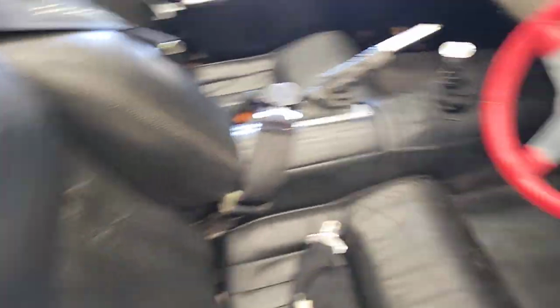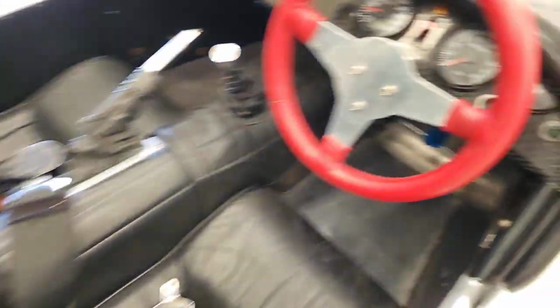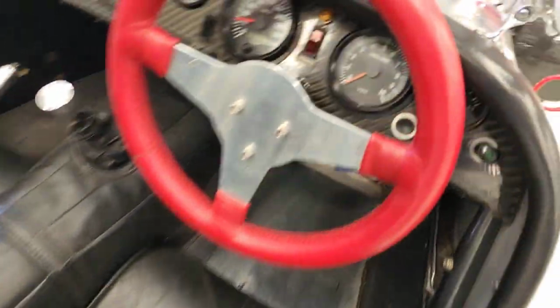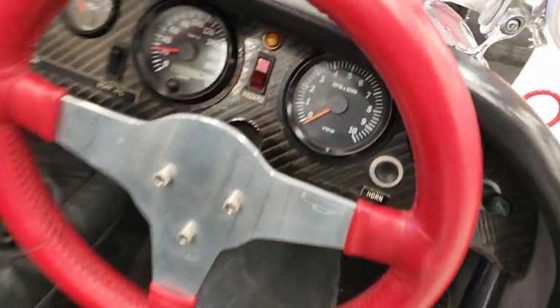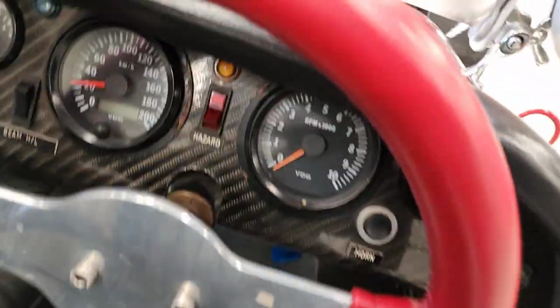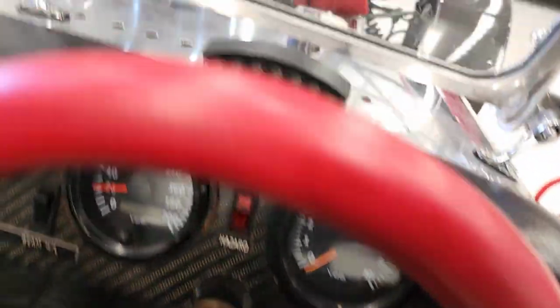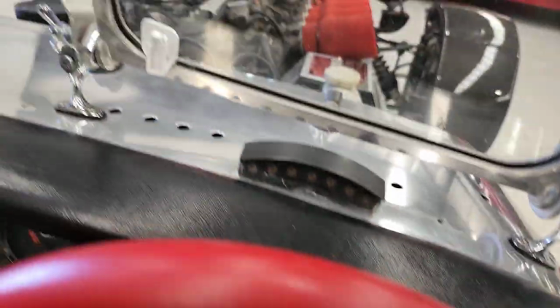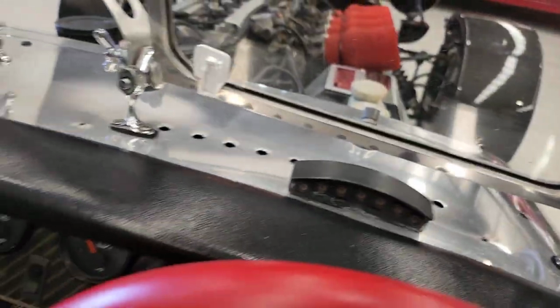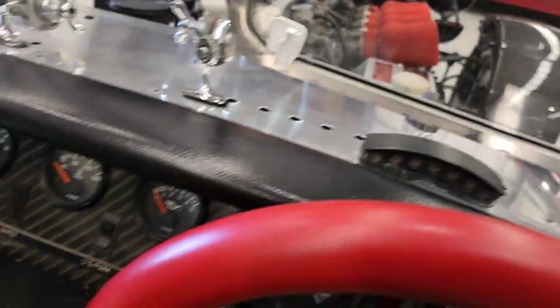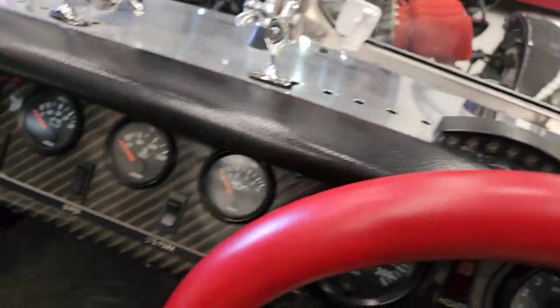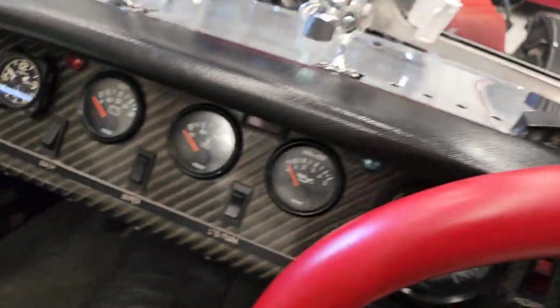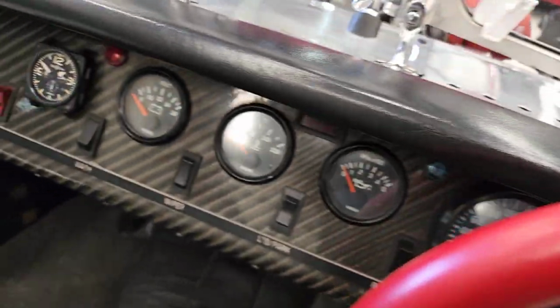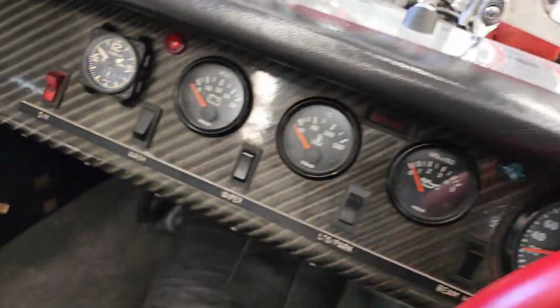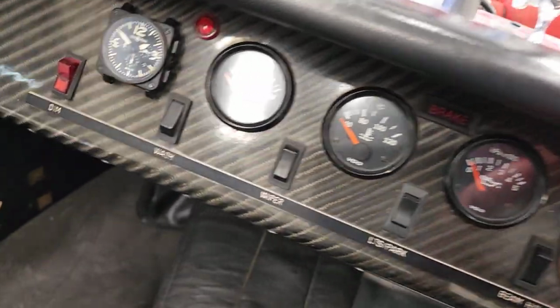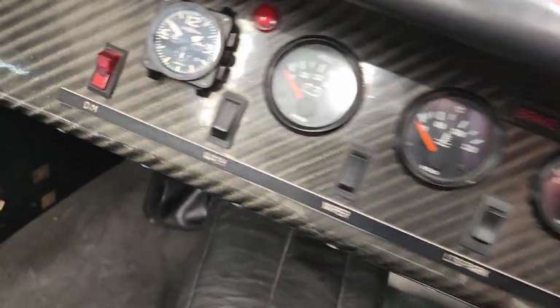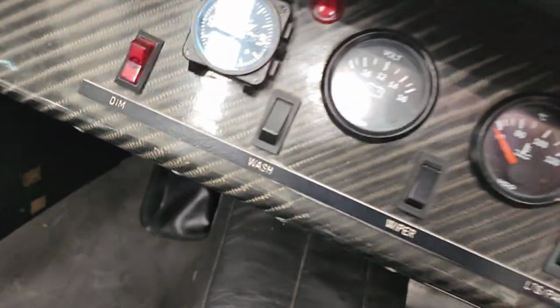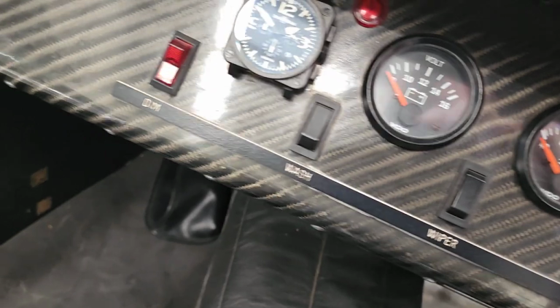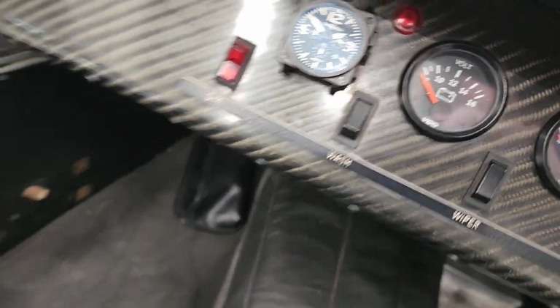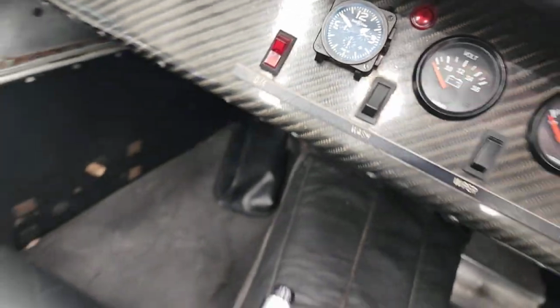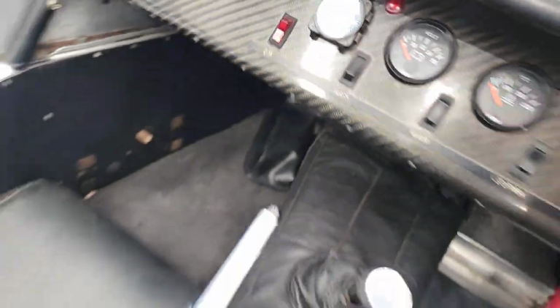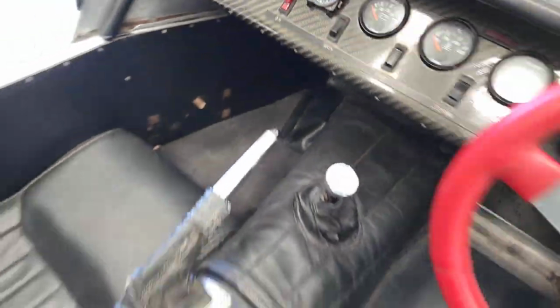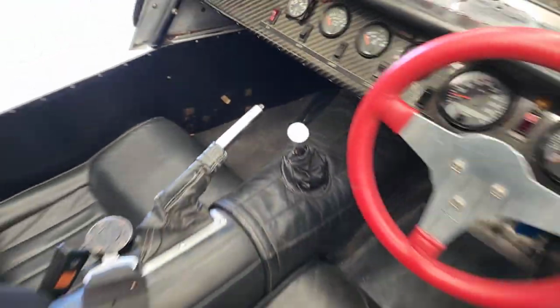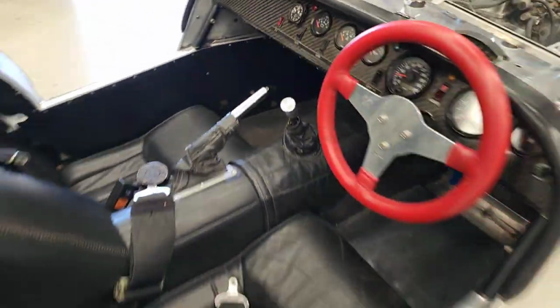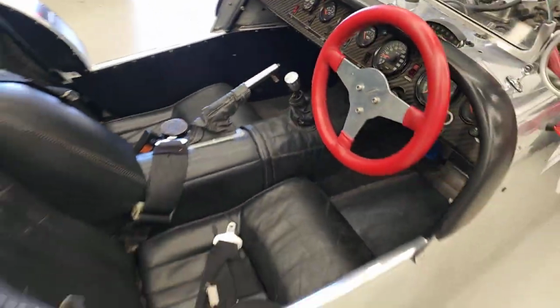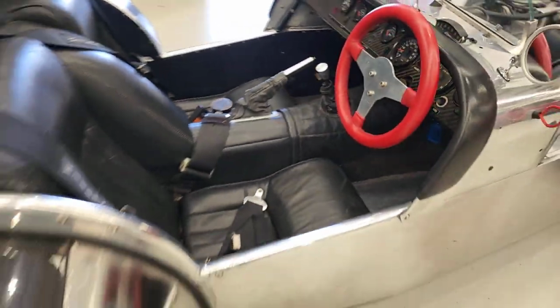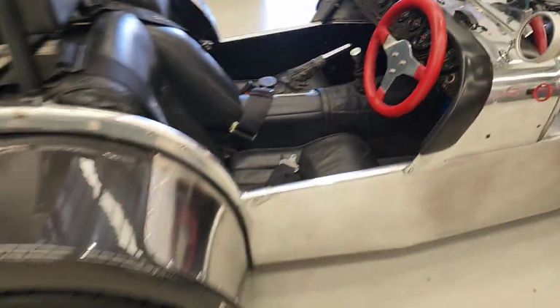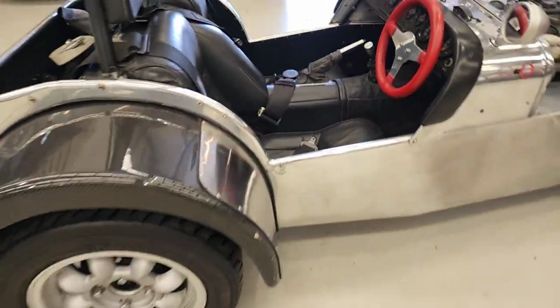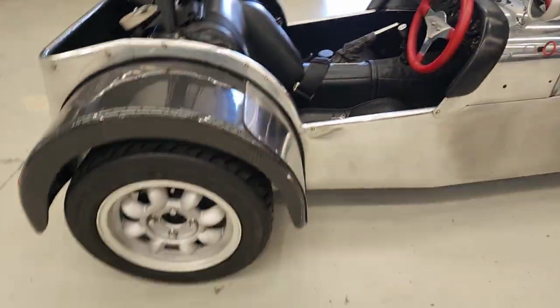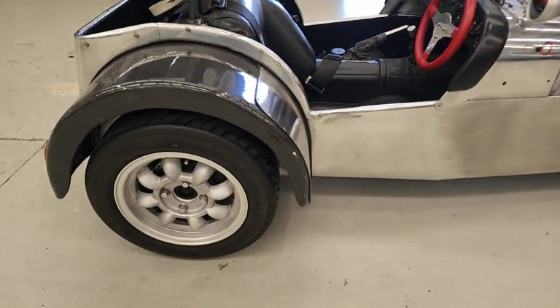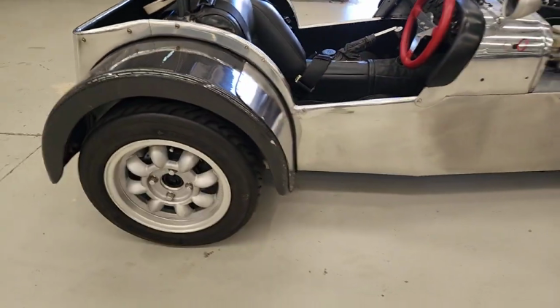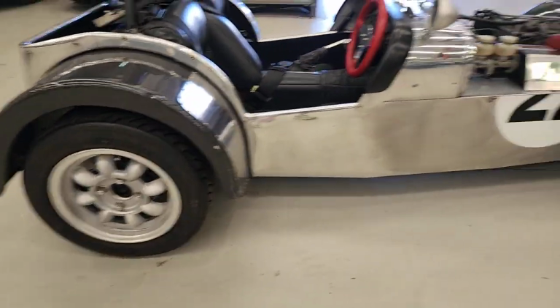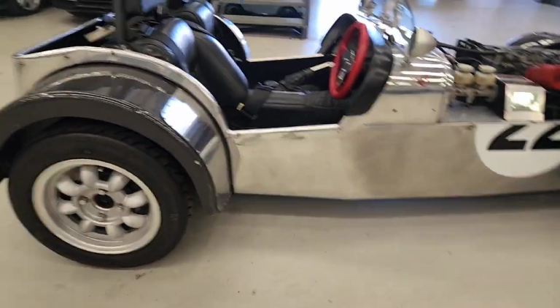All the dials are working — instrument clusters, someone's put a watch in there, that's pretty cool. The seat belts are the sporty, racier seat belts.